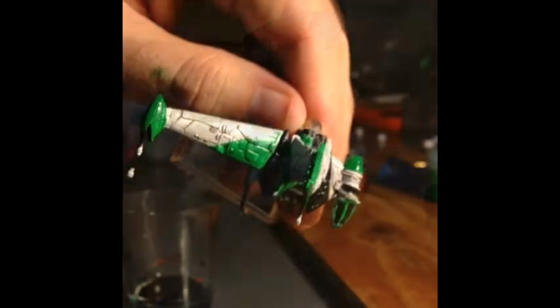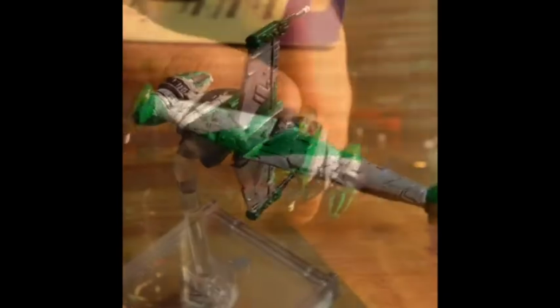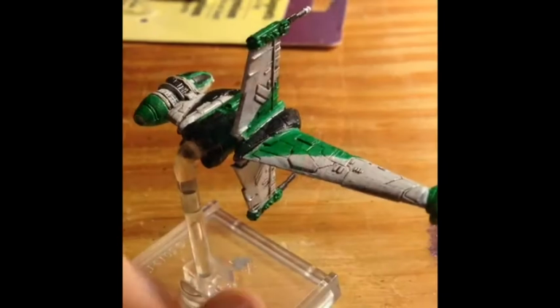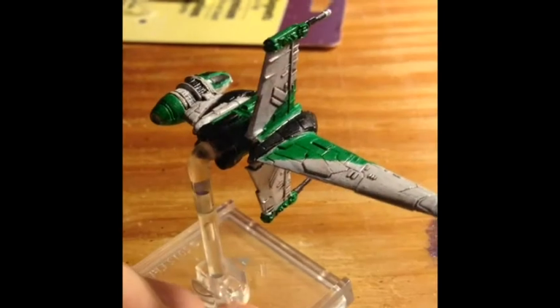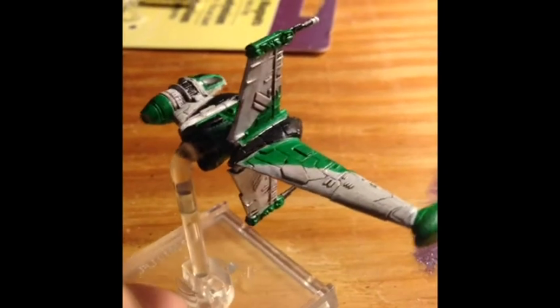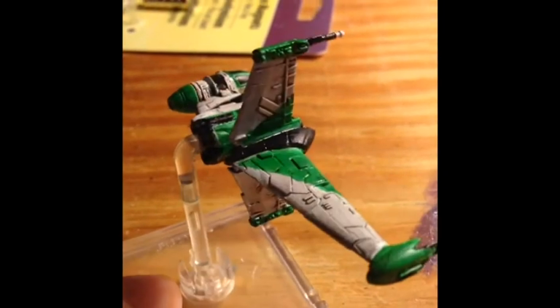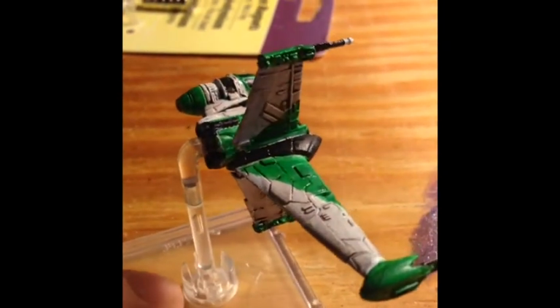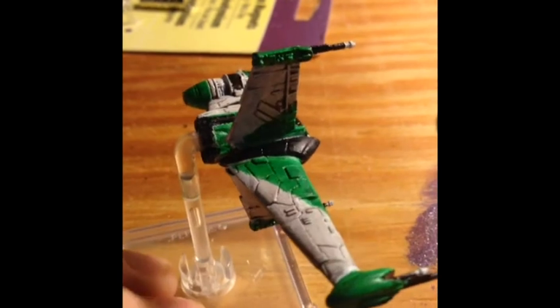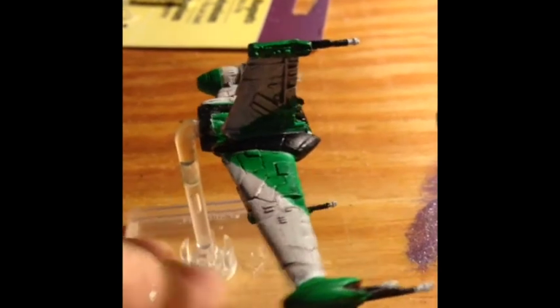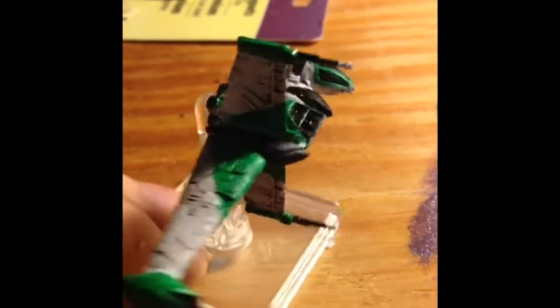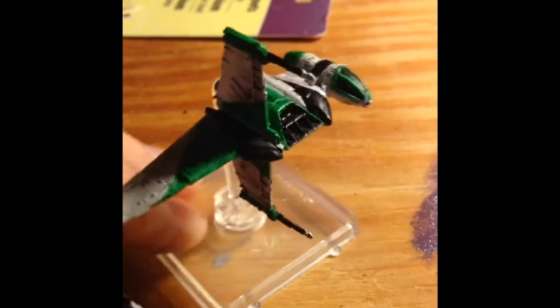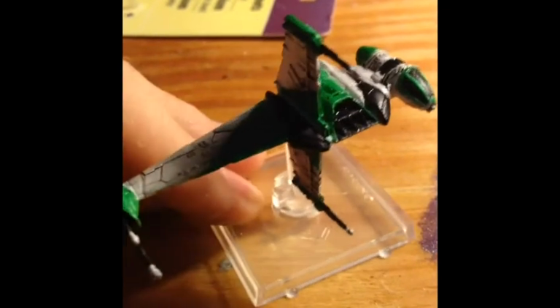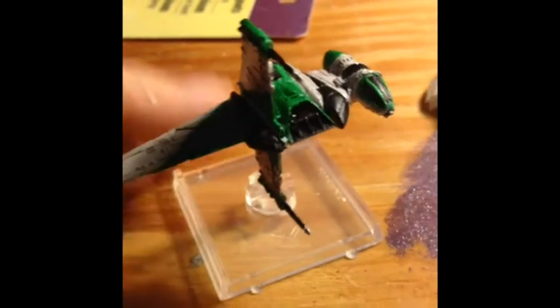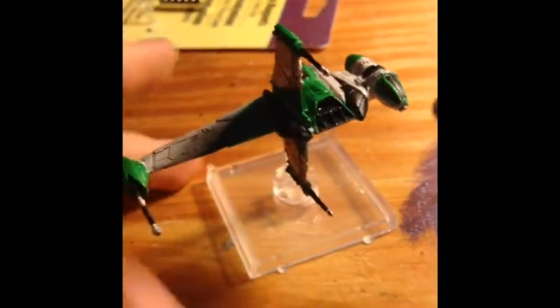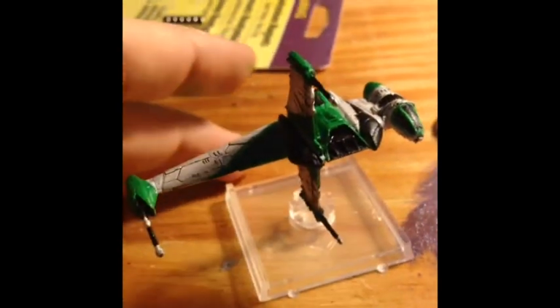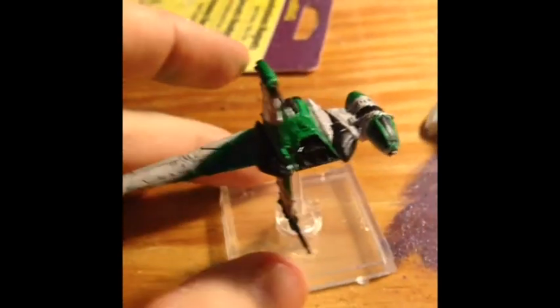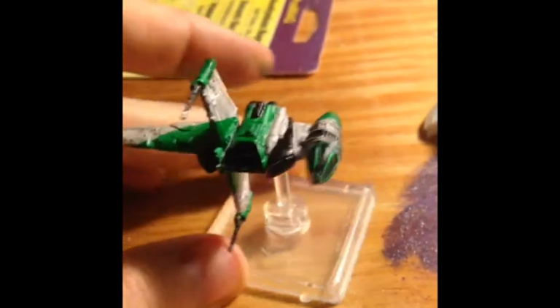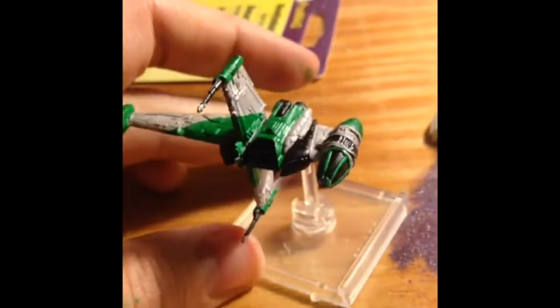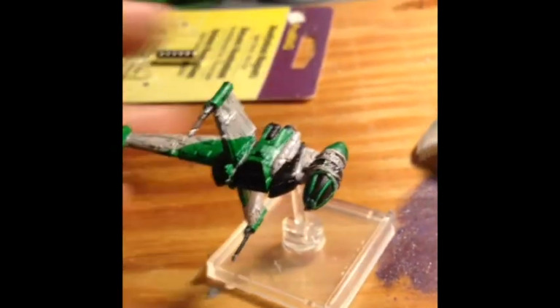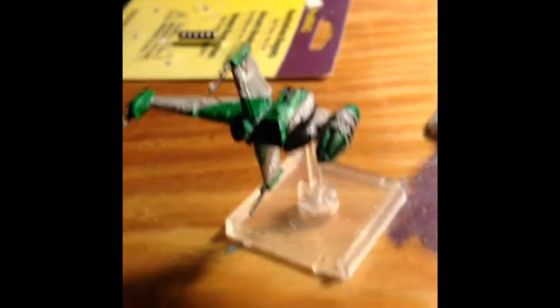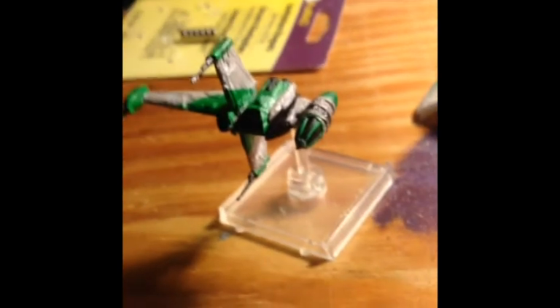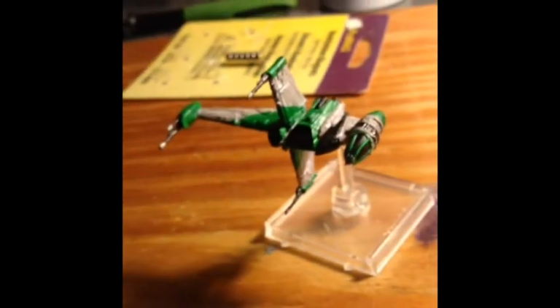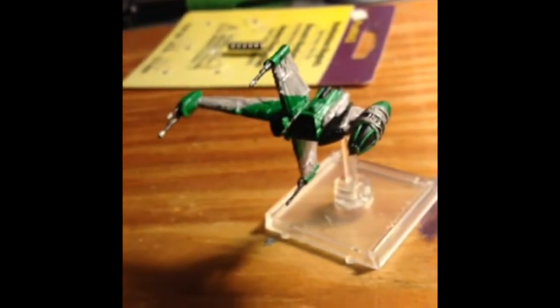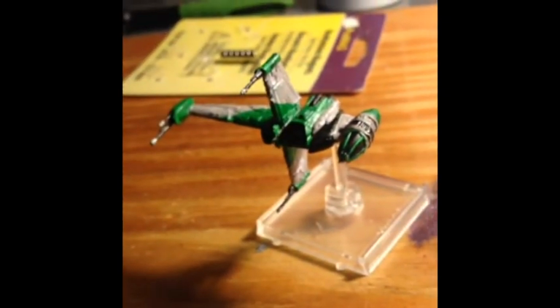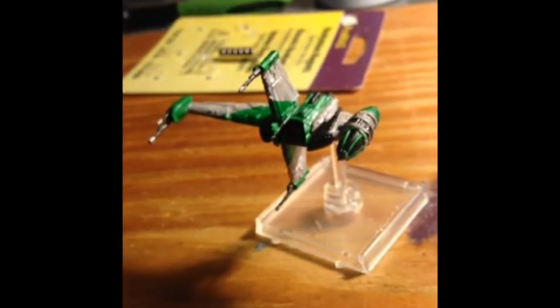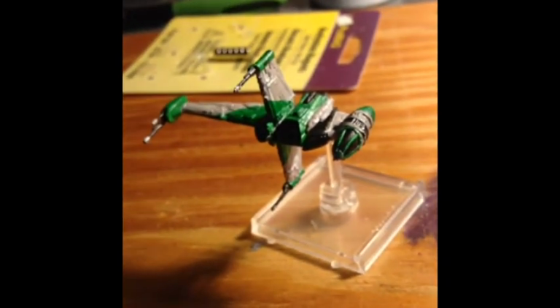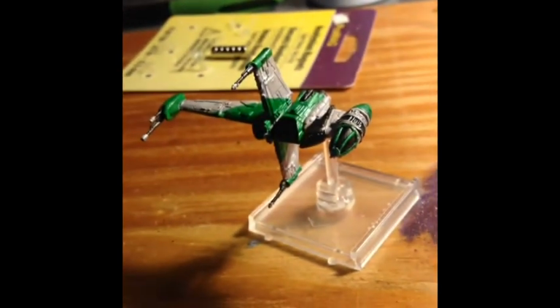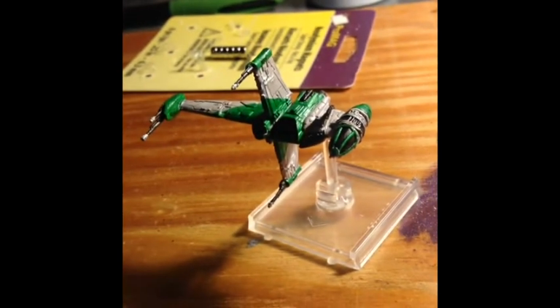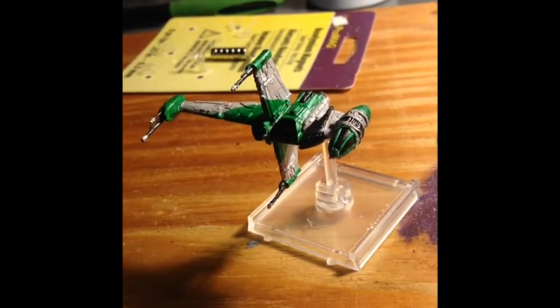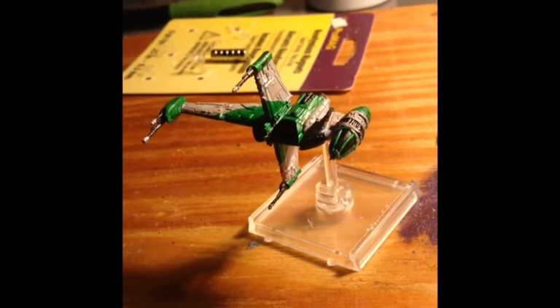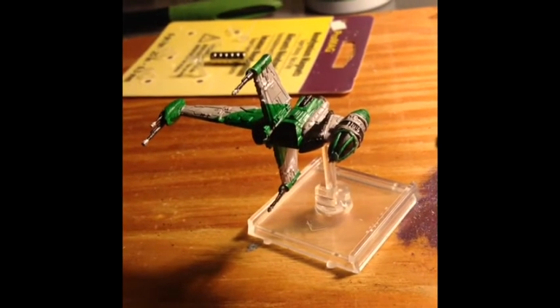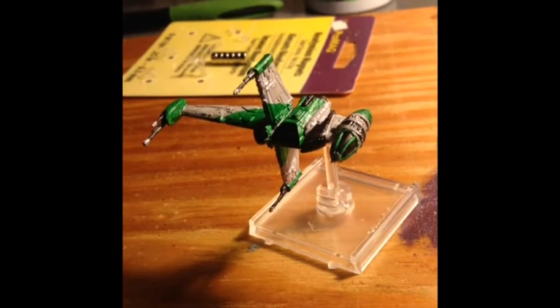Alright, we're all done. The wash really made the detail pop. There it is — the finished product. My New York Jets inspired B-Wing. Hope you like it.